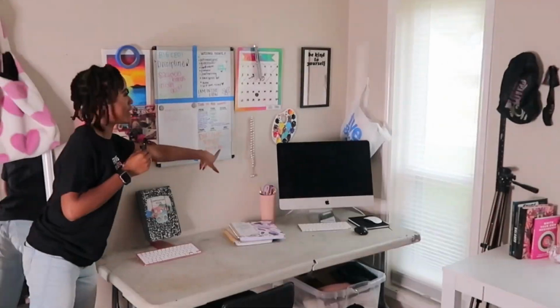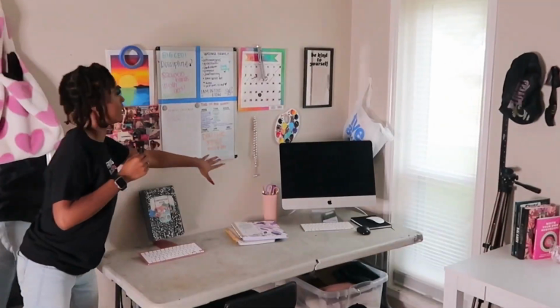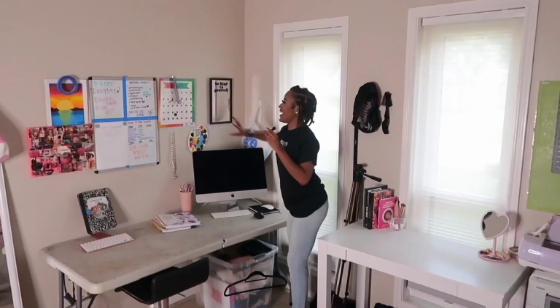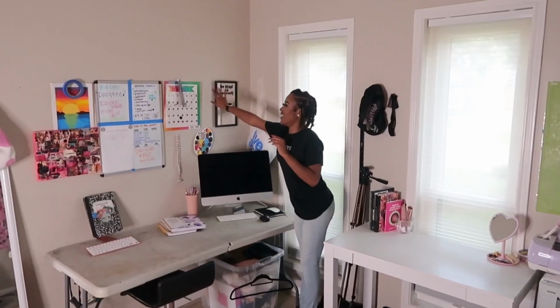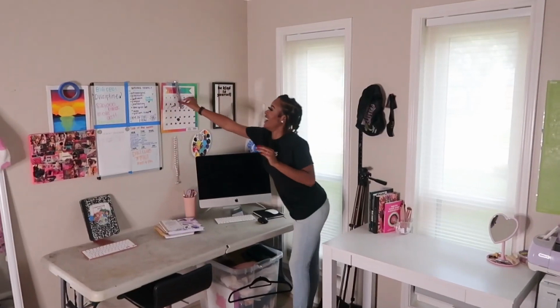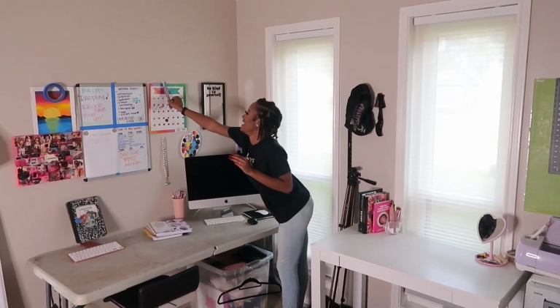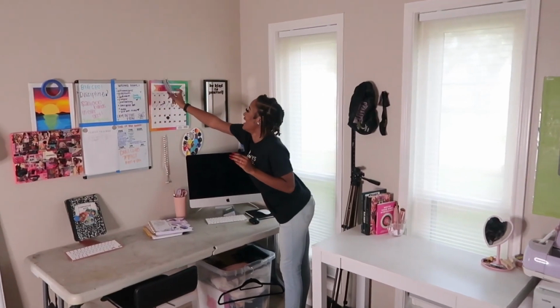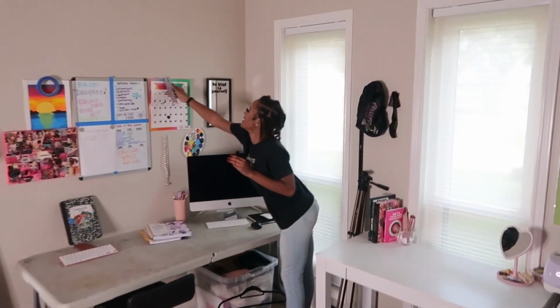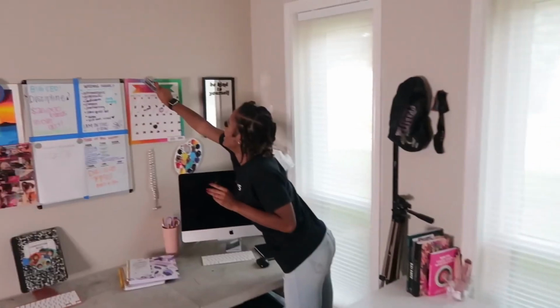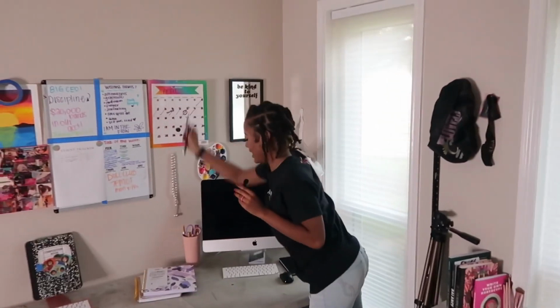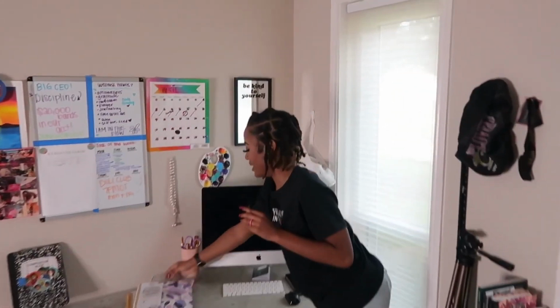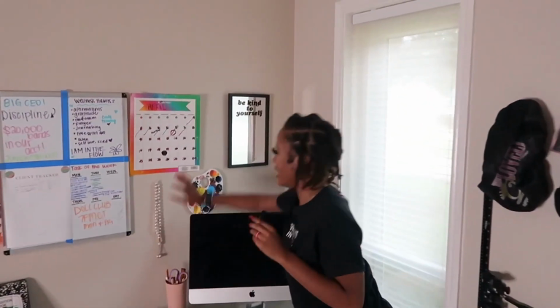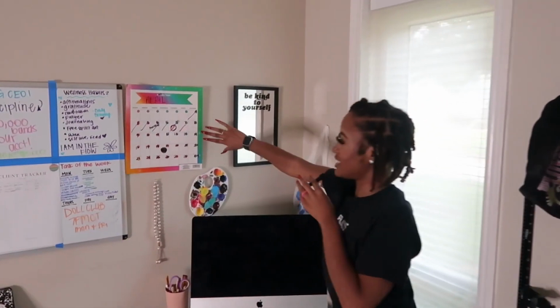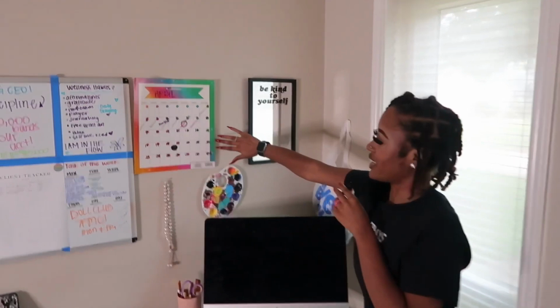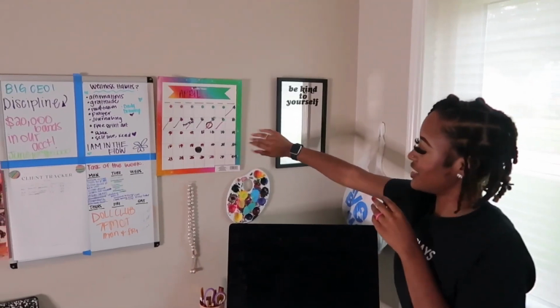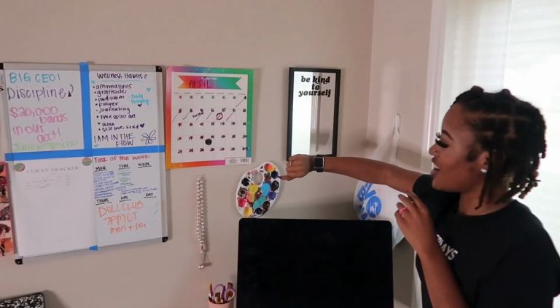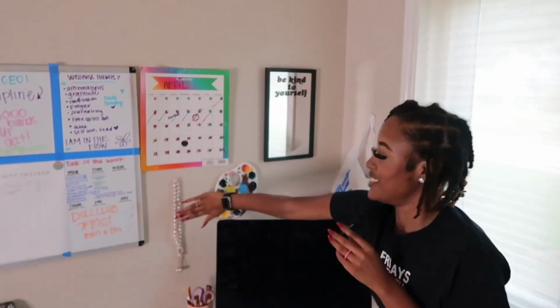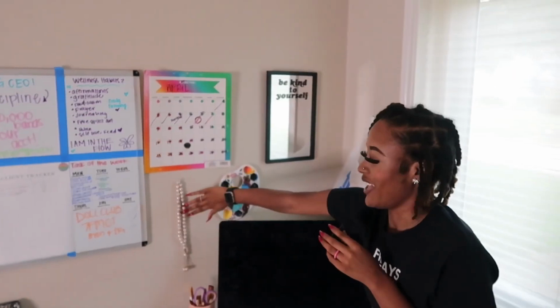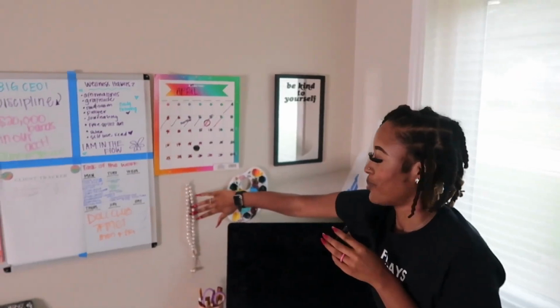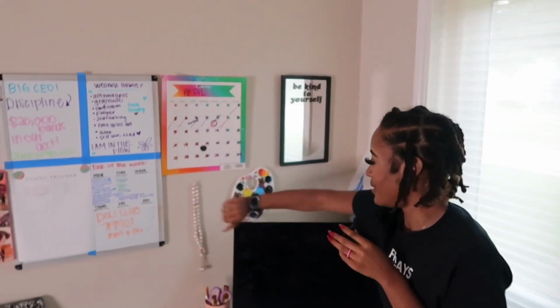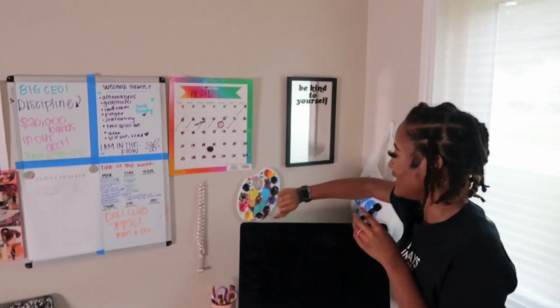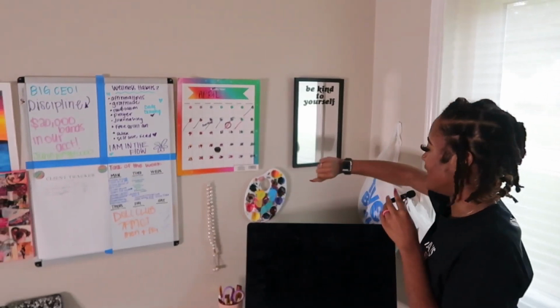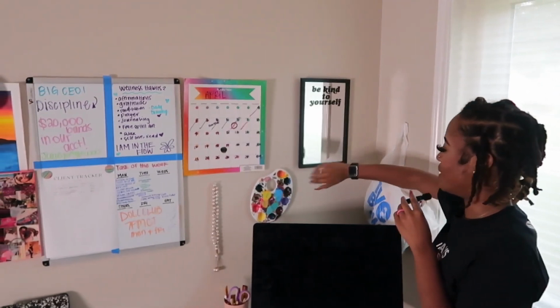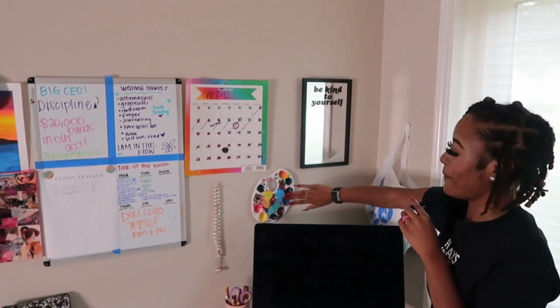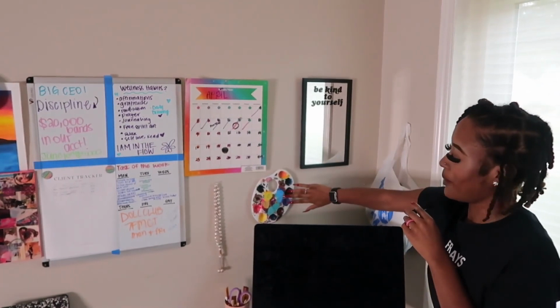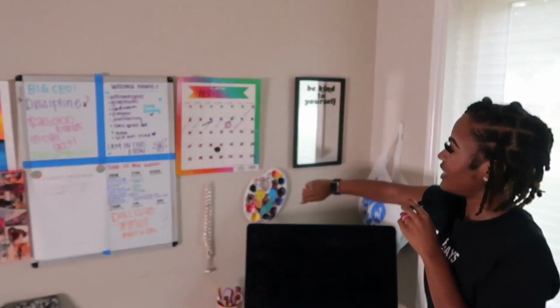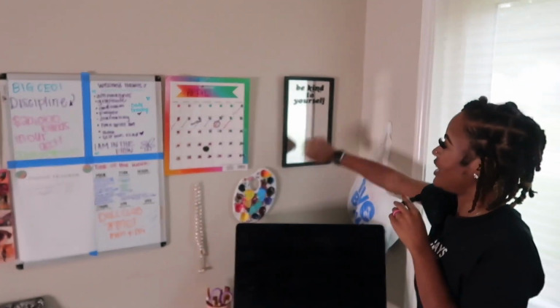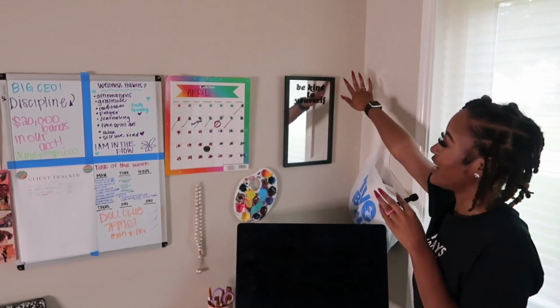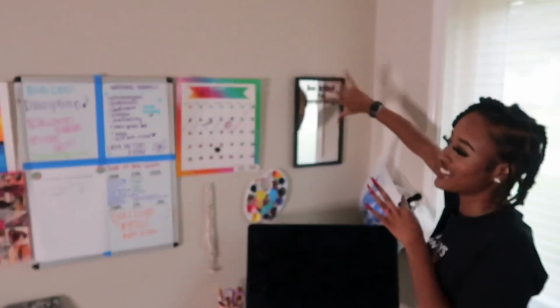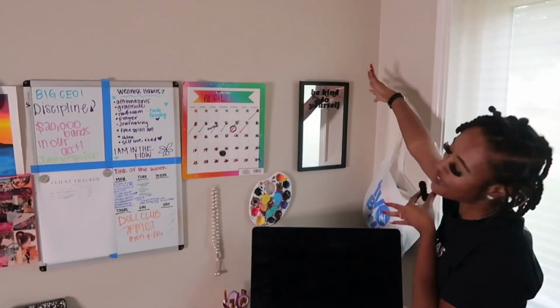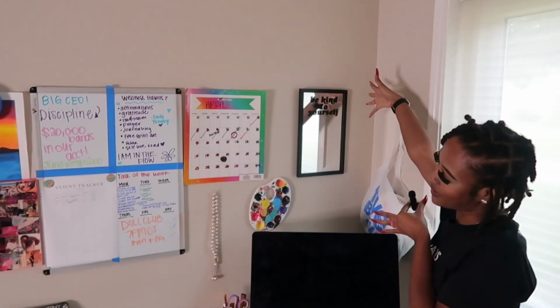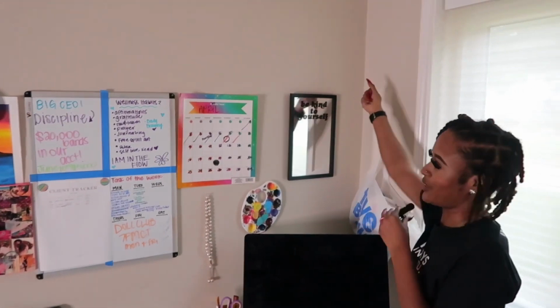We have our outdated calendar — I didn't update the month, but yeah, this is my calendar. These are bae's prayer beads, my paint palette right here, and here's another mirror because you know you gotta look at yourself for affirmations.